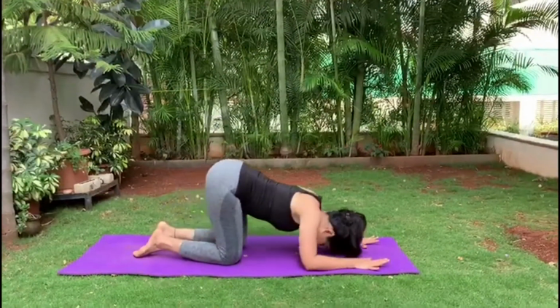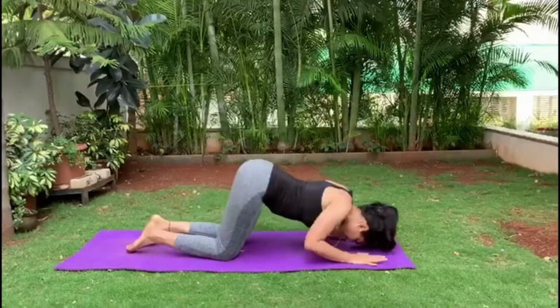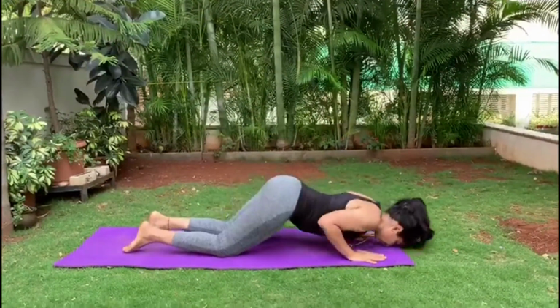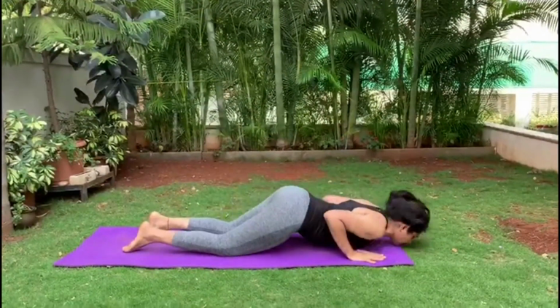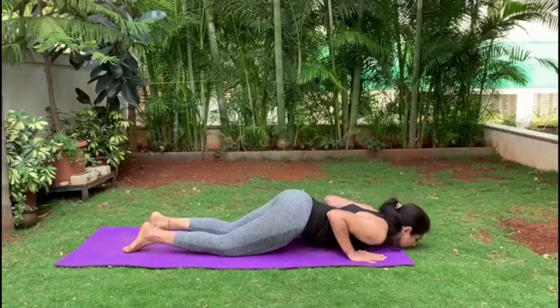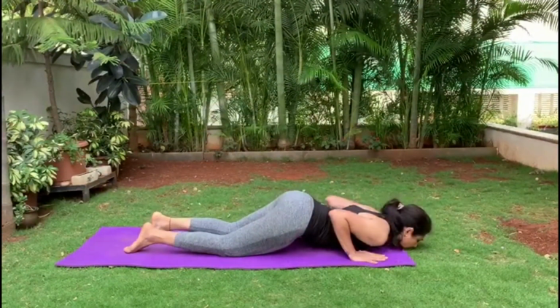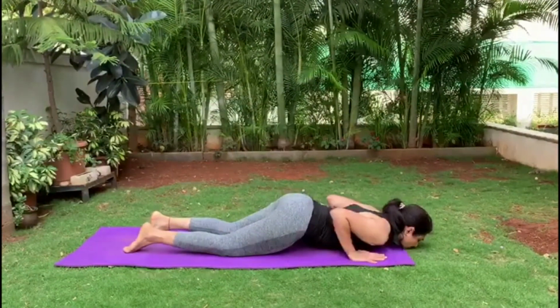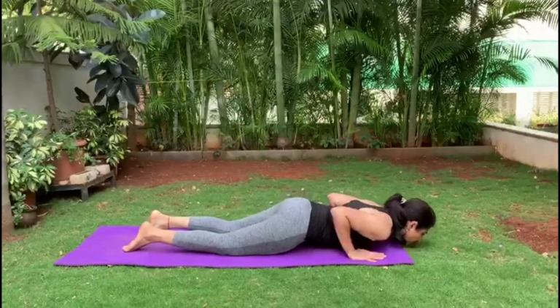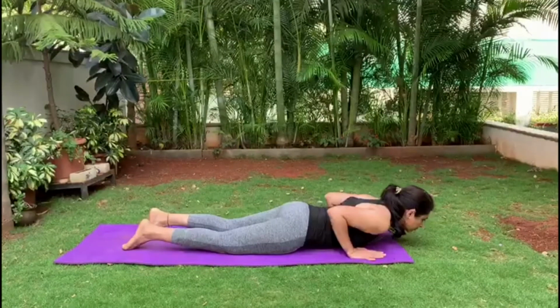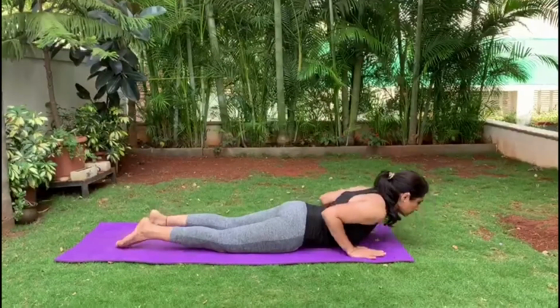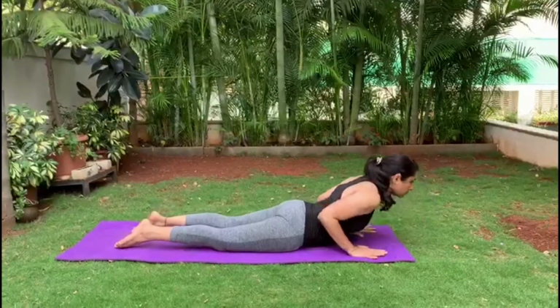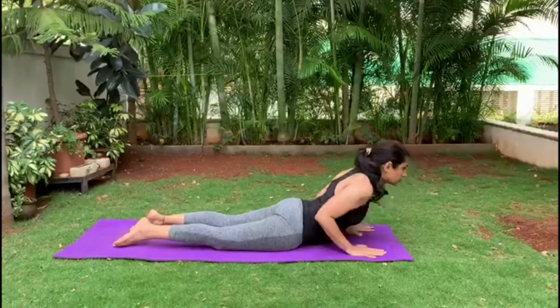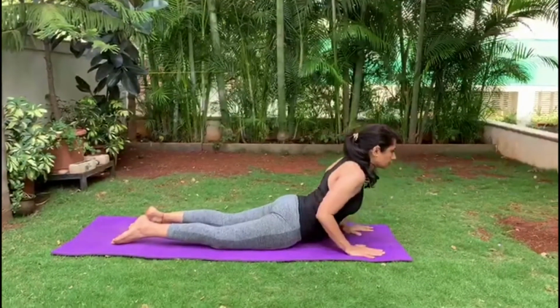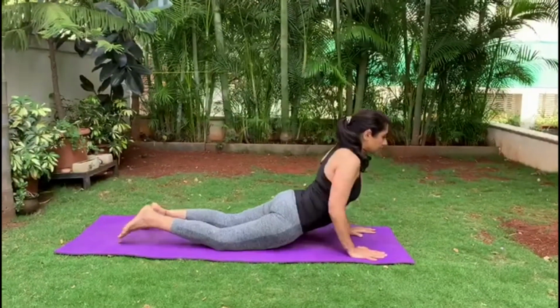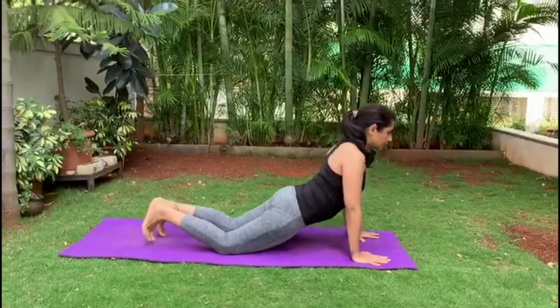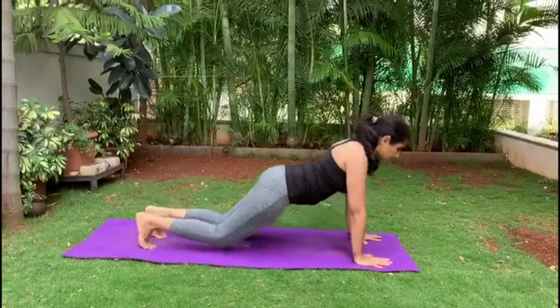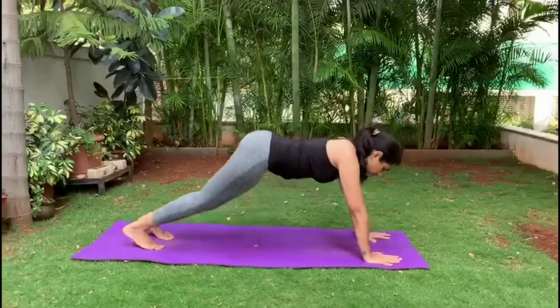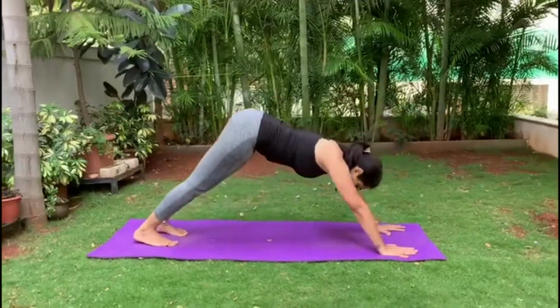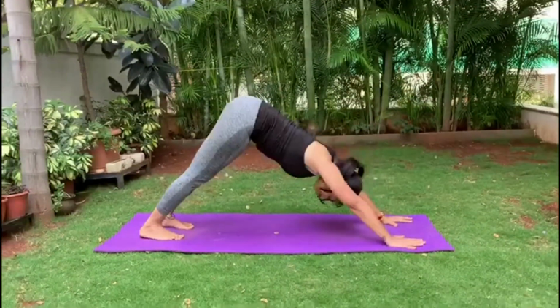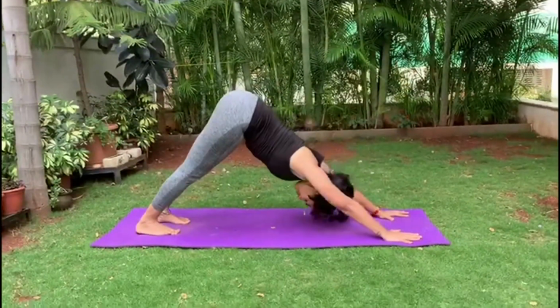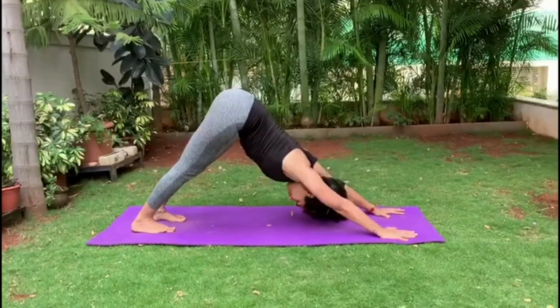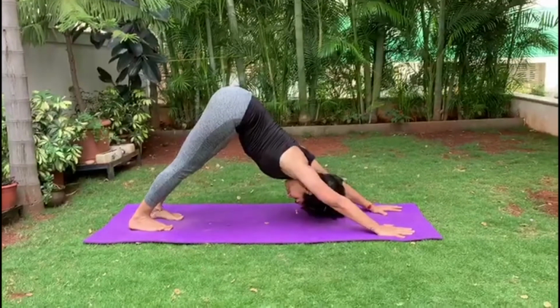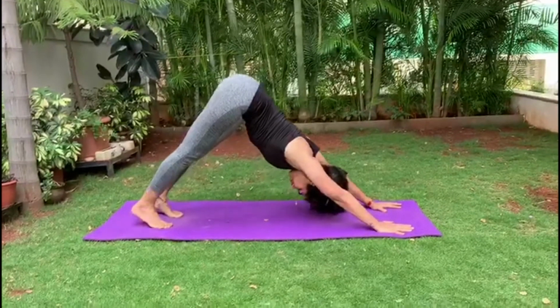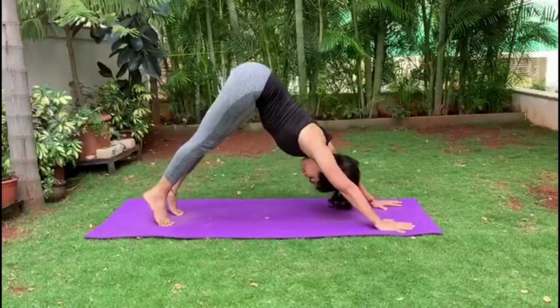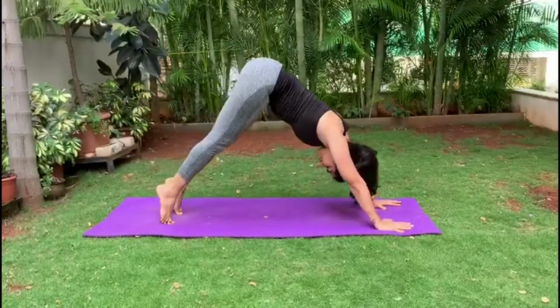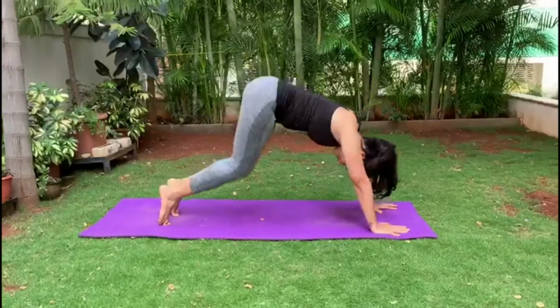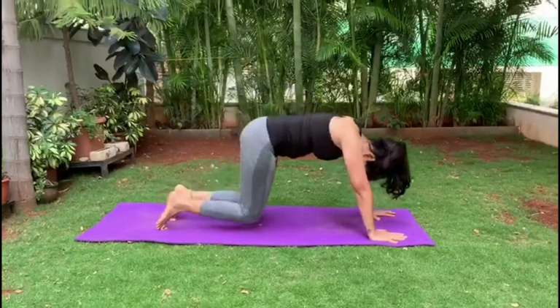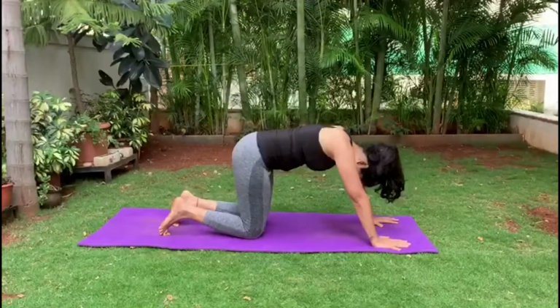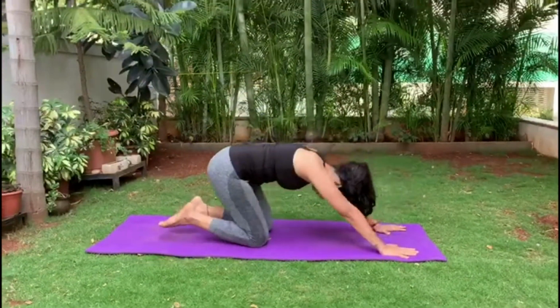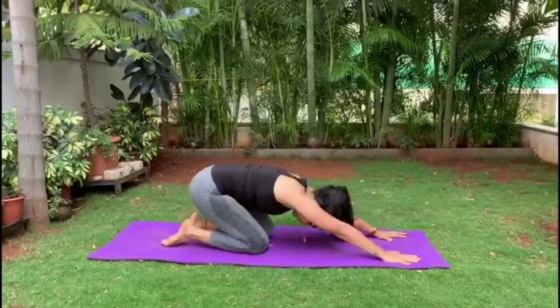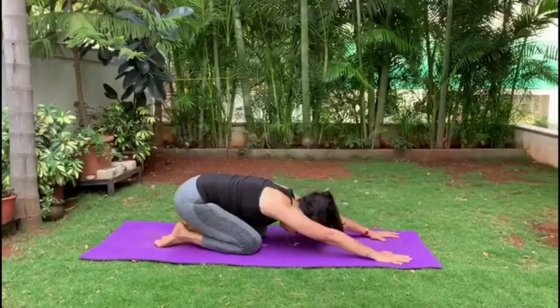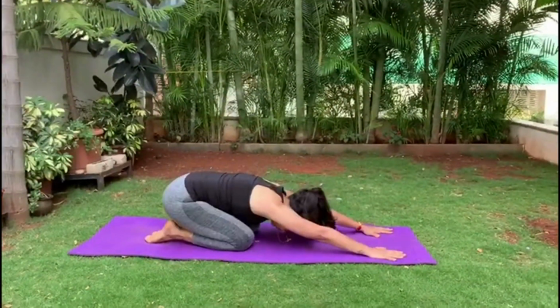Glide forward into Ashtanga Namaskar. Inhaling, Bhujang. Exhale, Parvata. Inhale and exhale into Shashank.